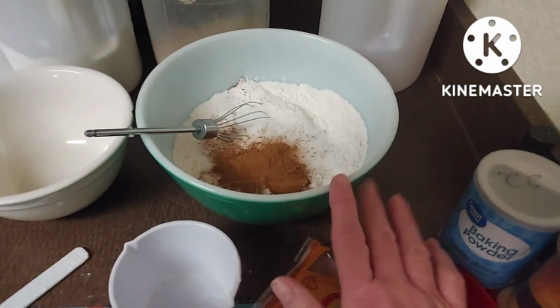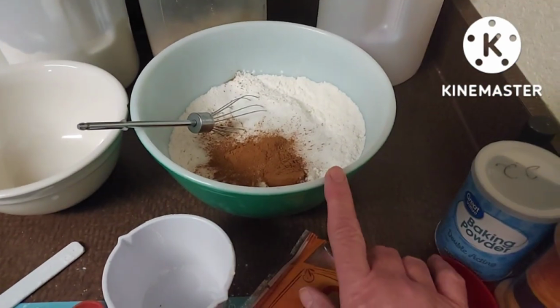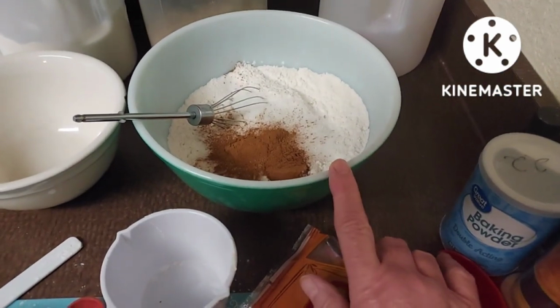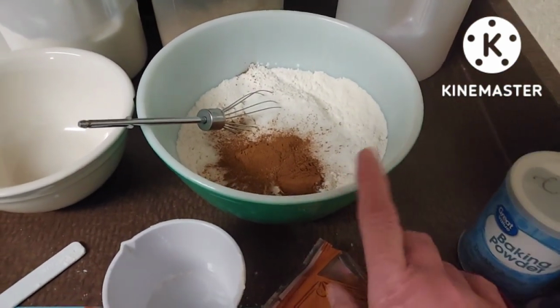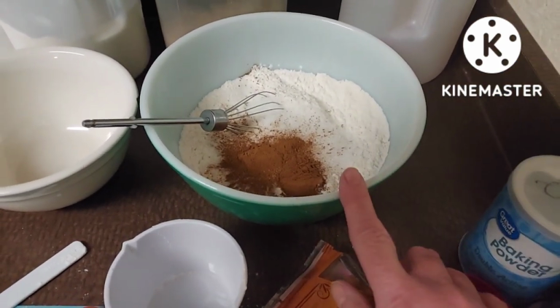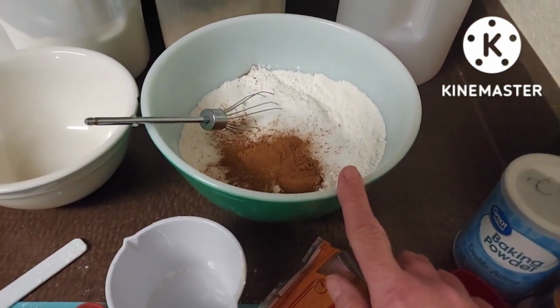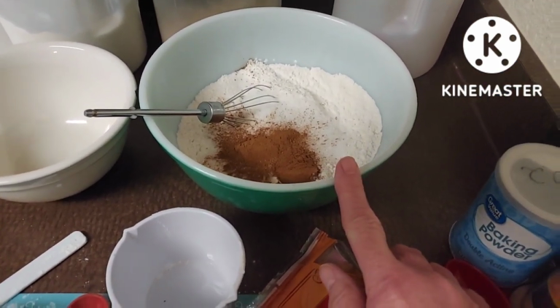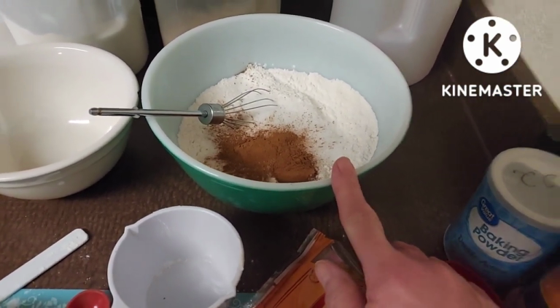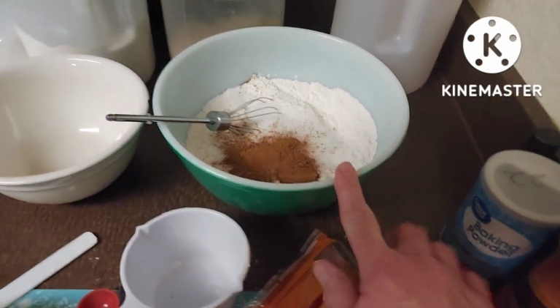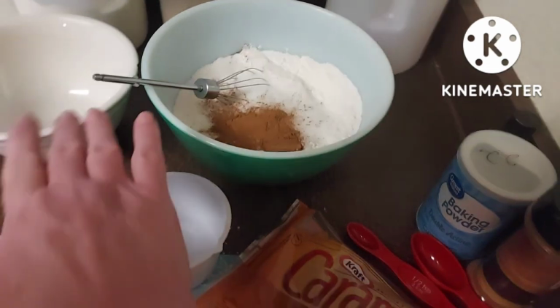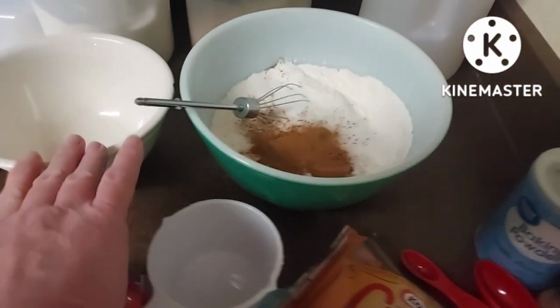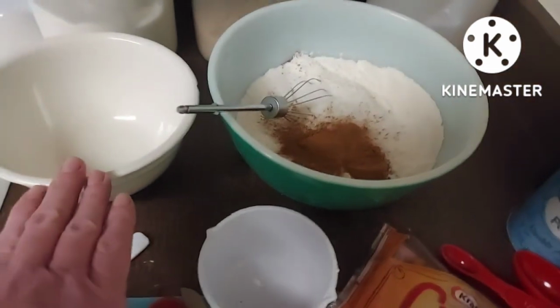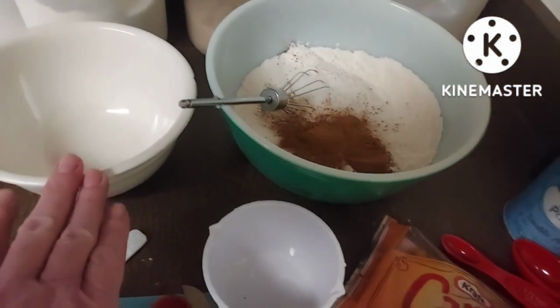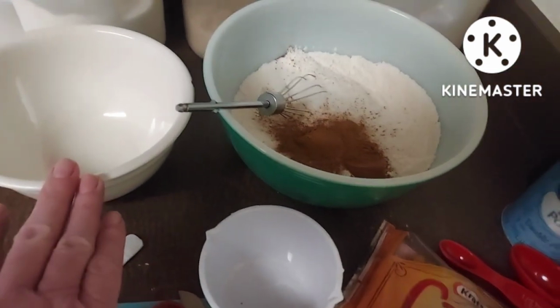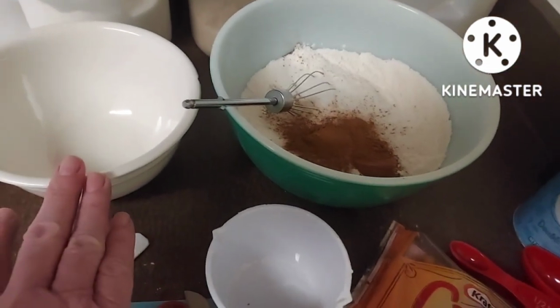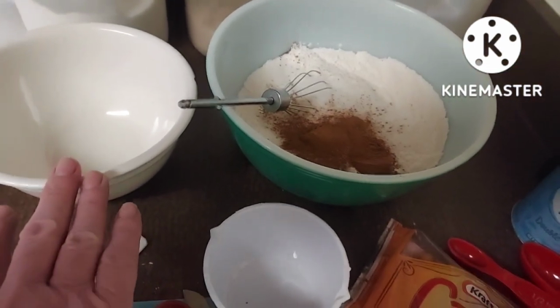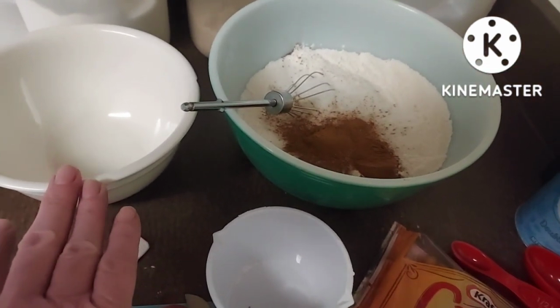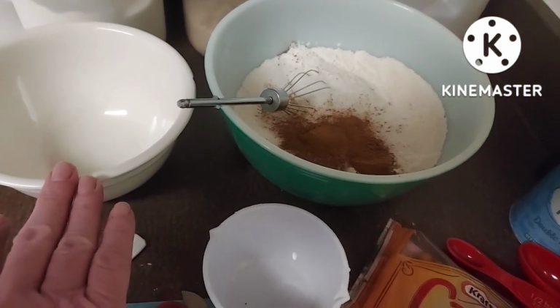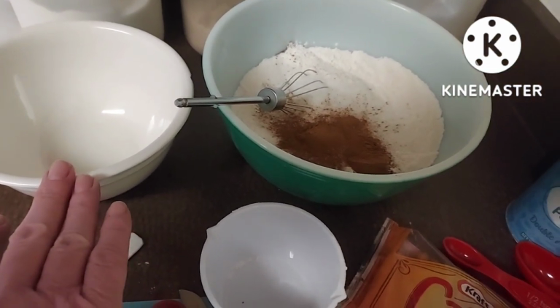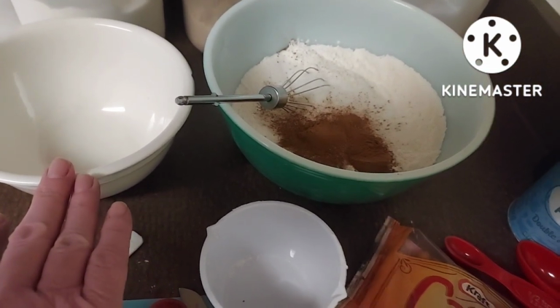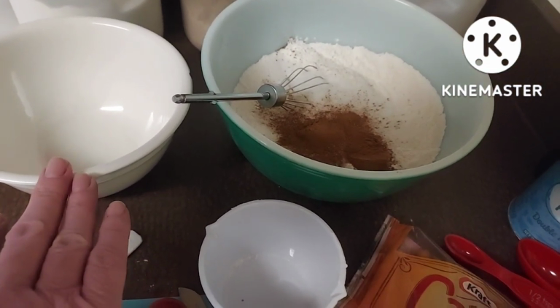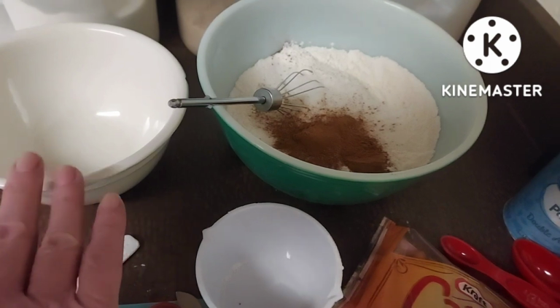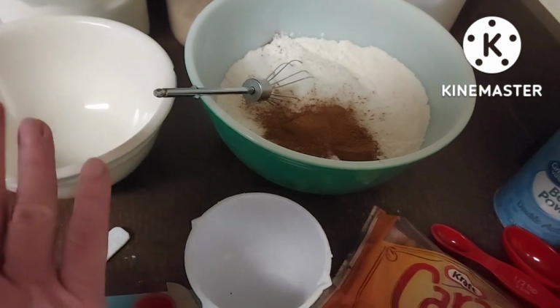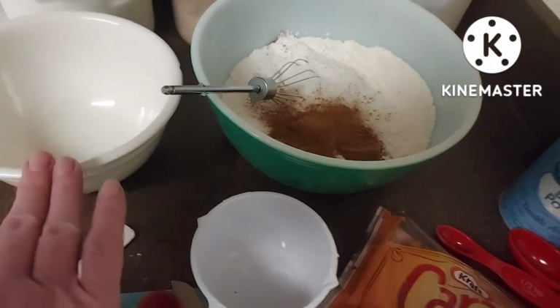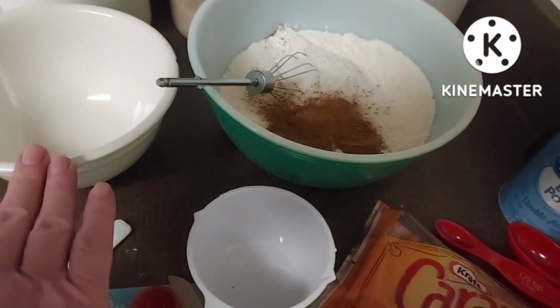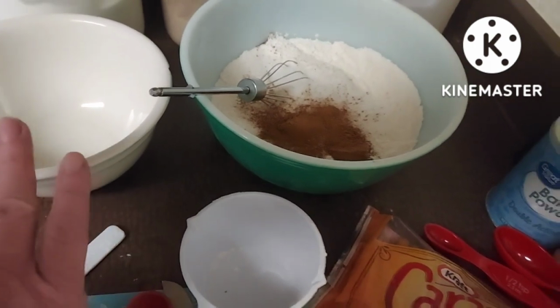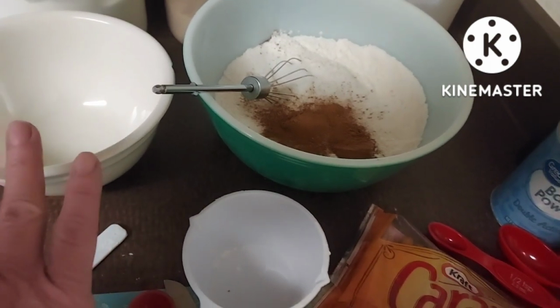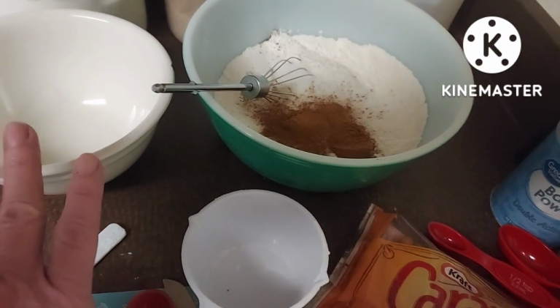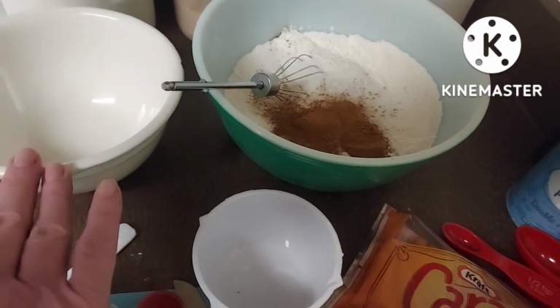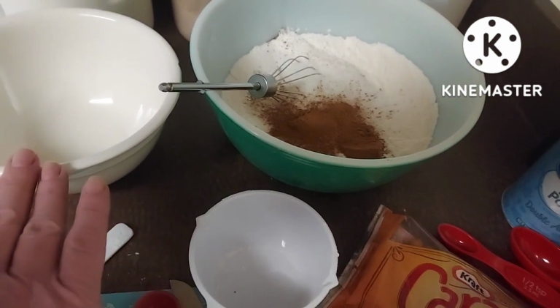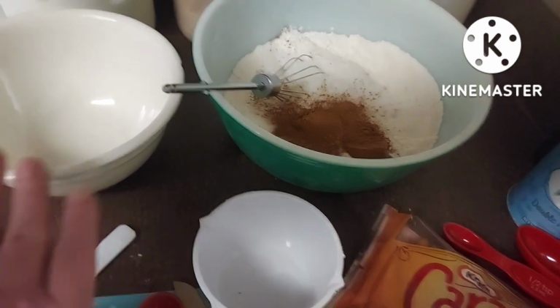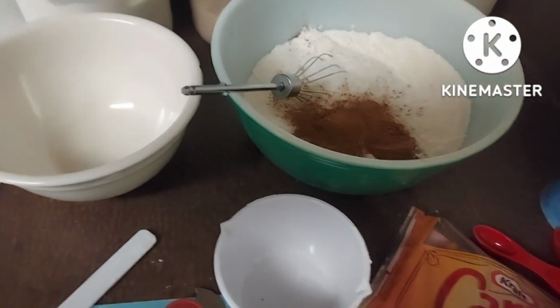These are my dry ingredients. I'm going to whisk that together, and then in this bowl I'm going to put a cup of milk, two teaspoons of vanilla, an egg, and a fourth cup of butter.